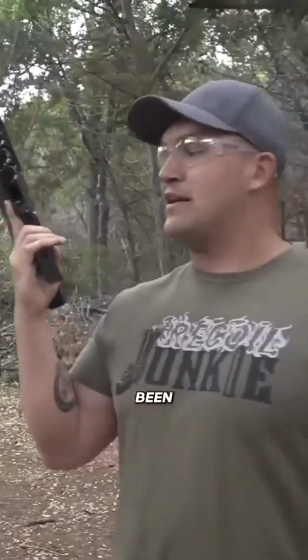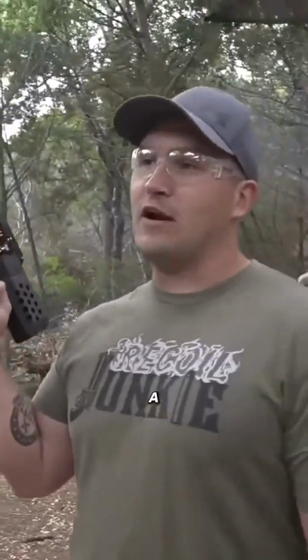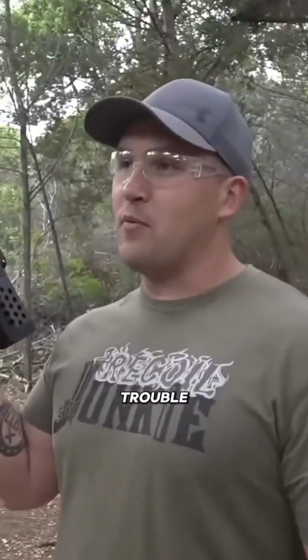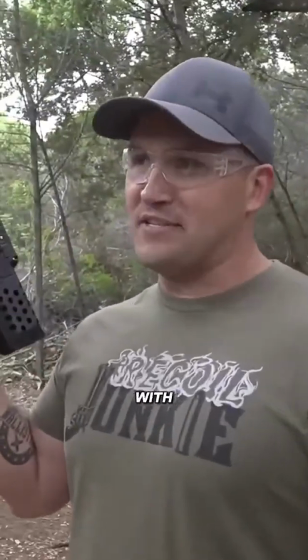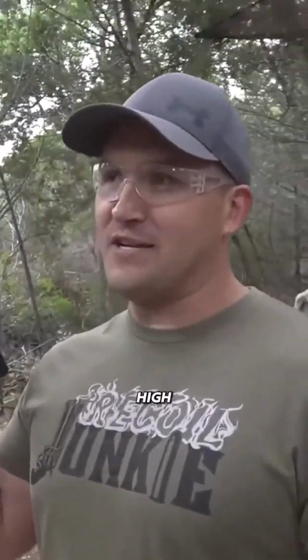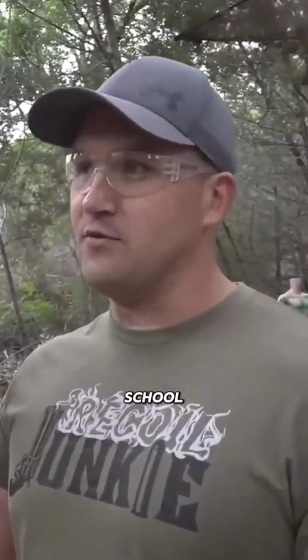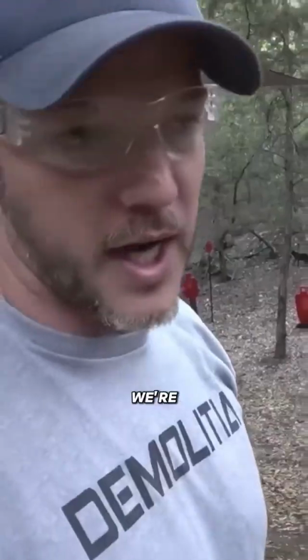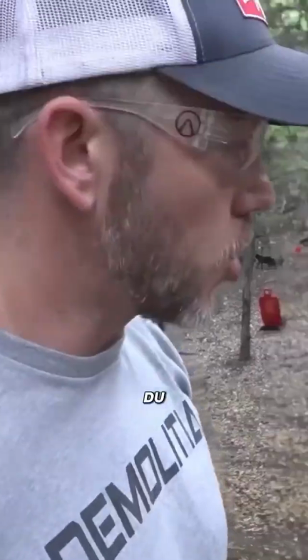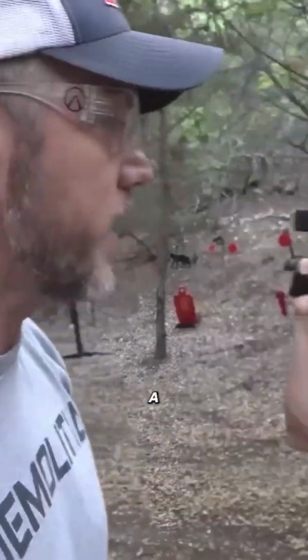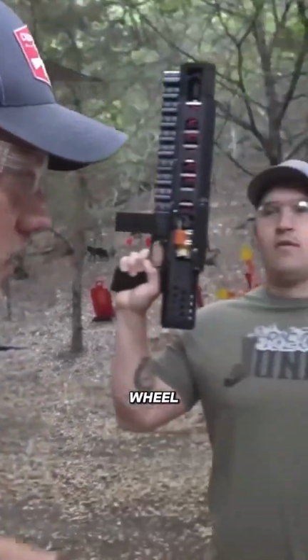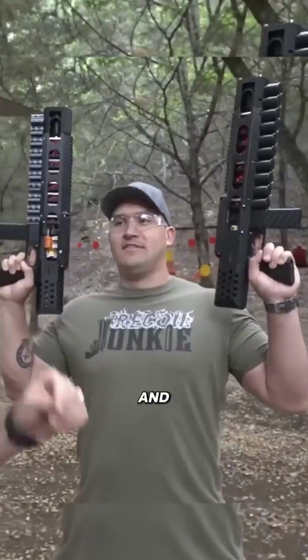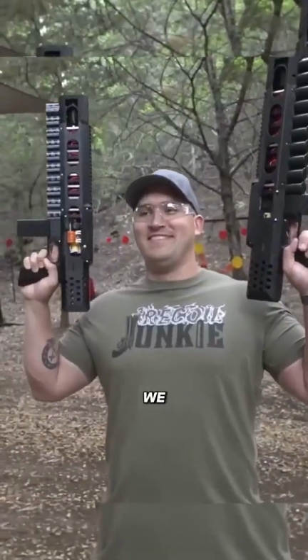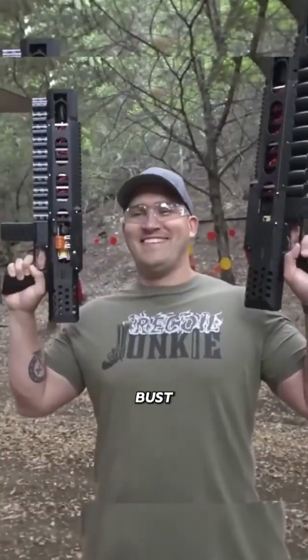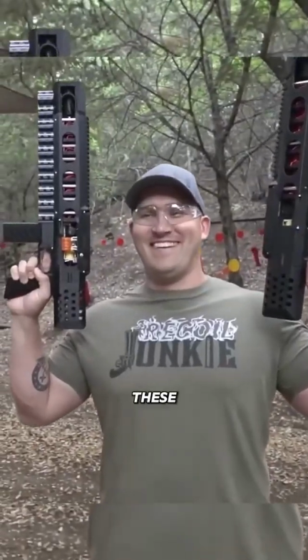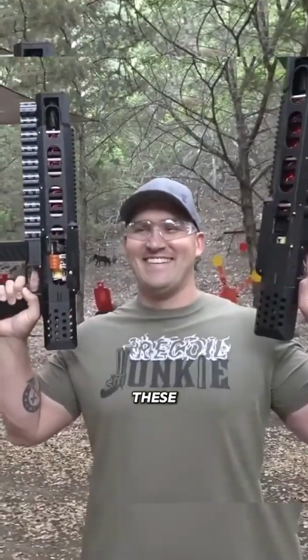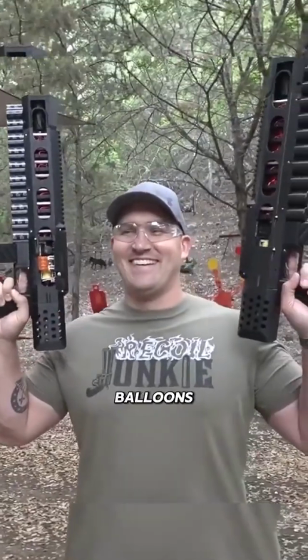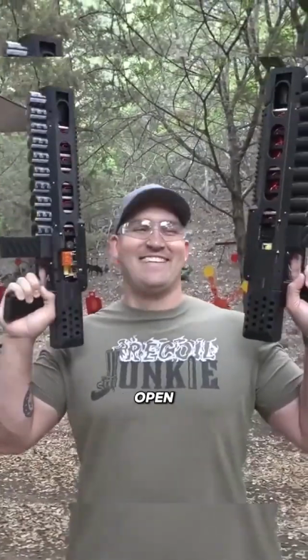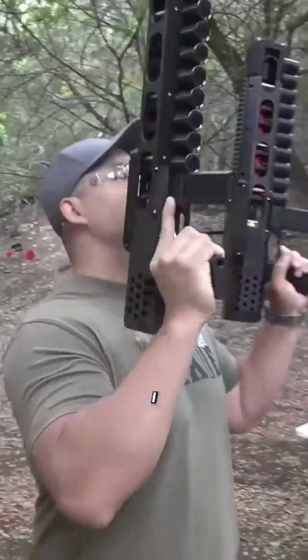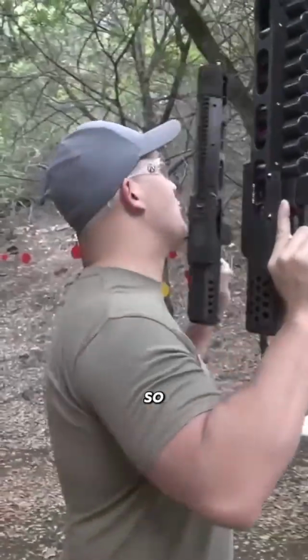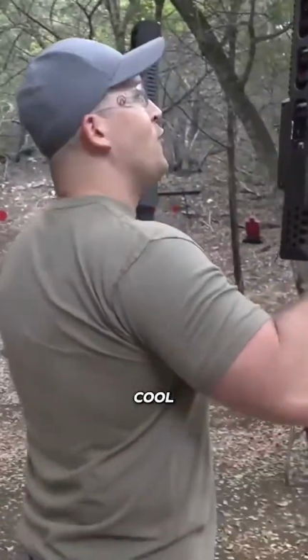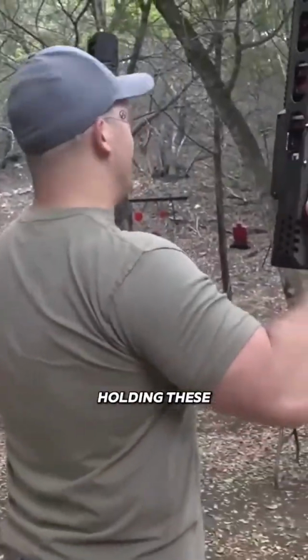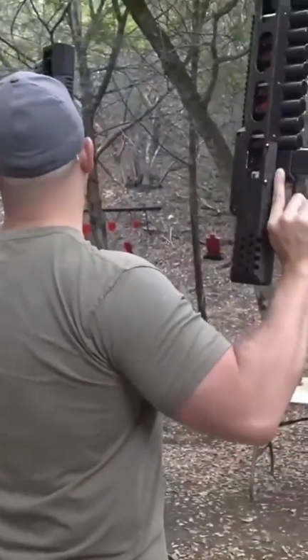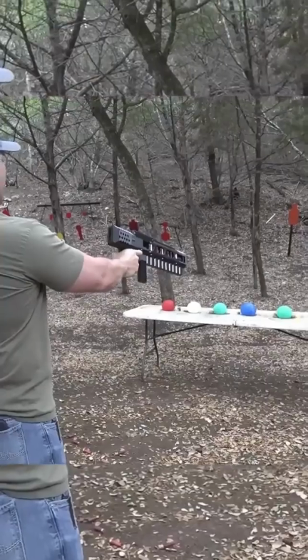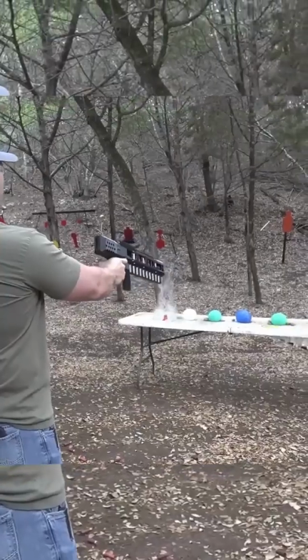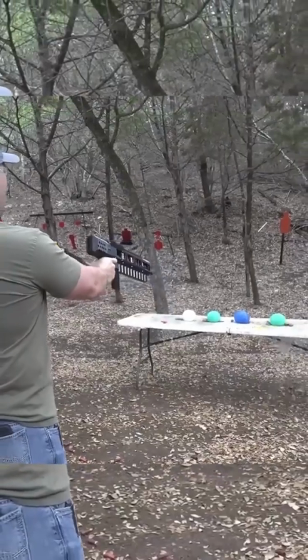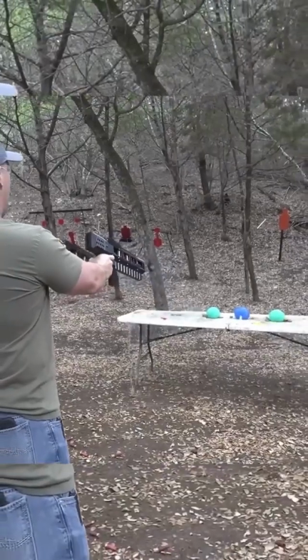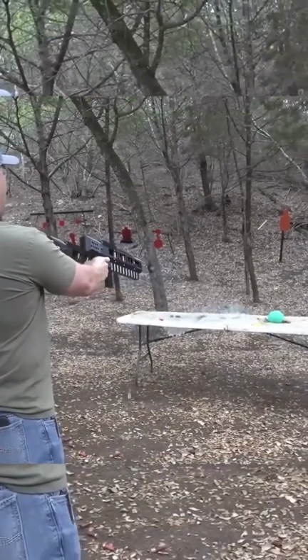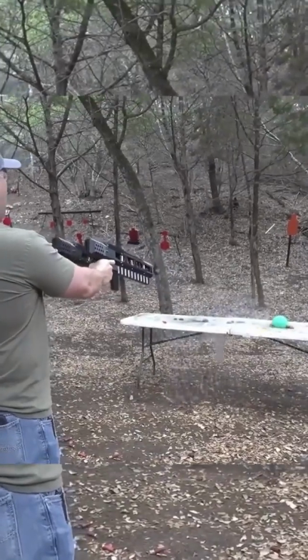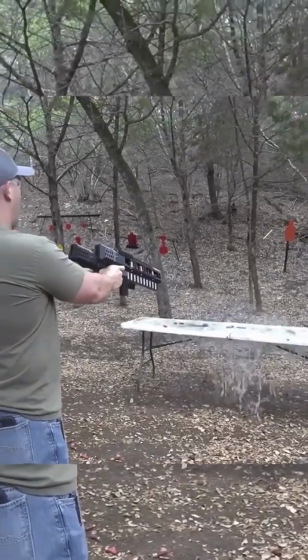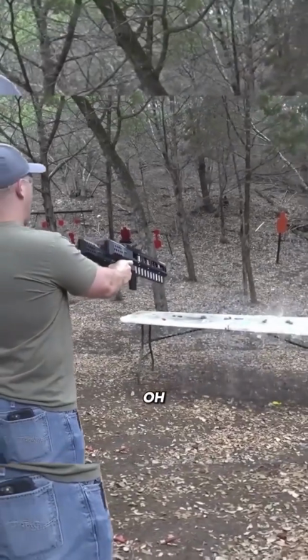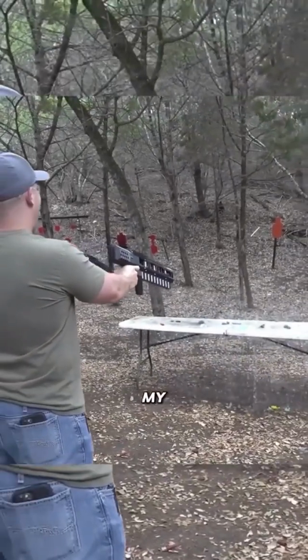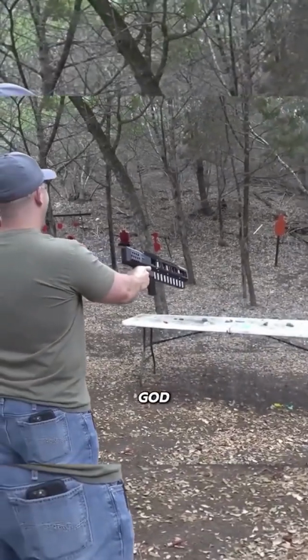I've been getting a lot of trouble with this in high school. We're going to dual-wield and see if we can bust these water balloons open. I feel so cool holding them. Oh my god.